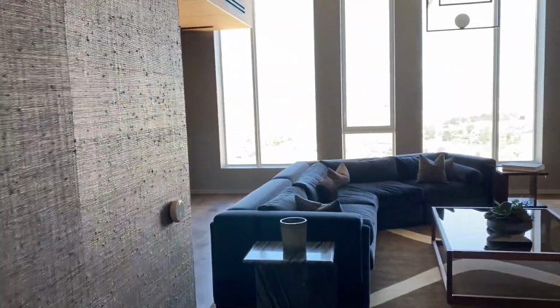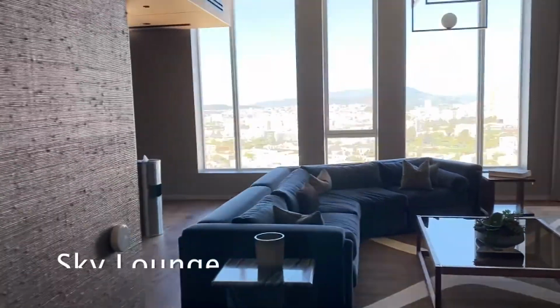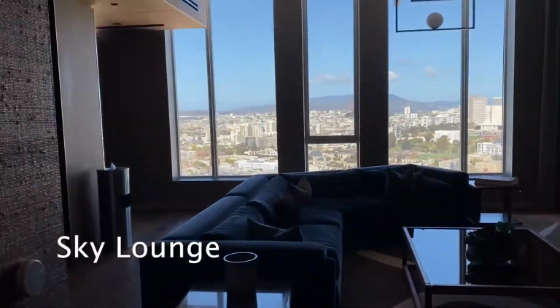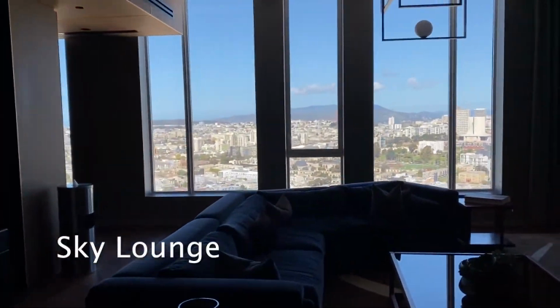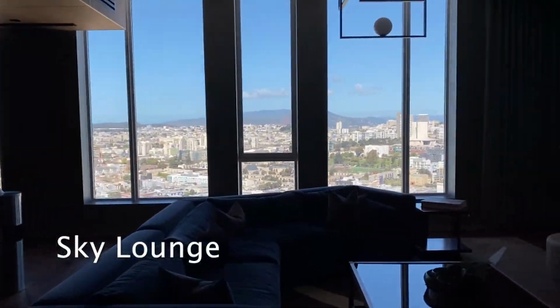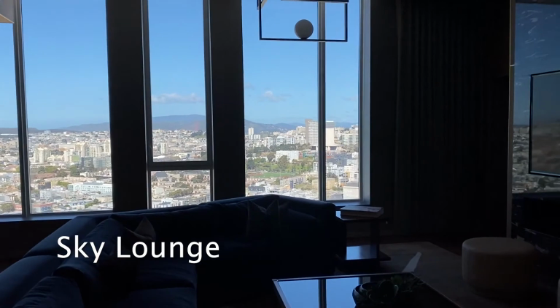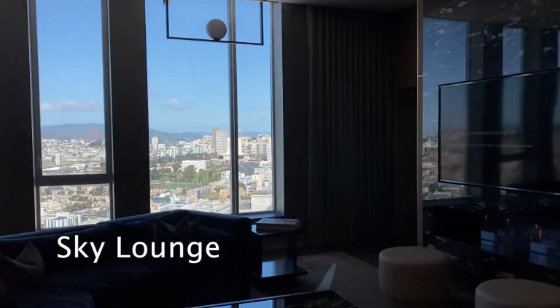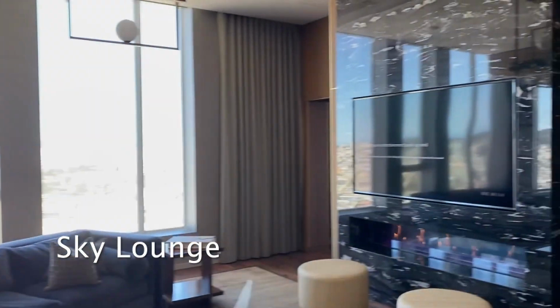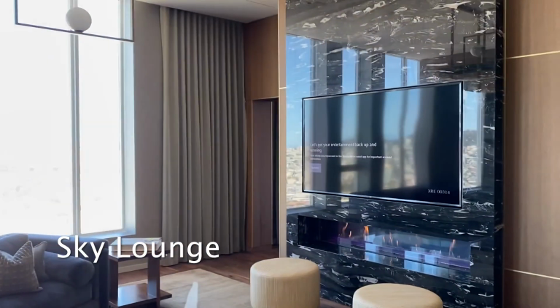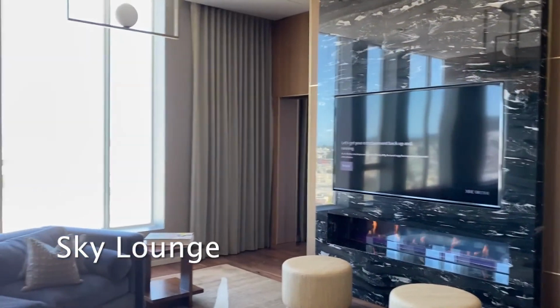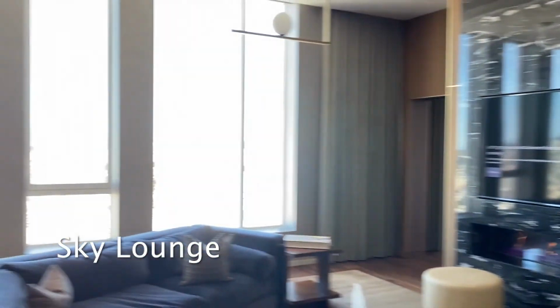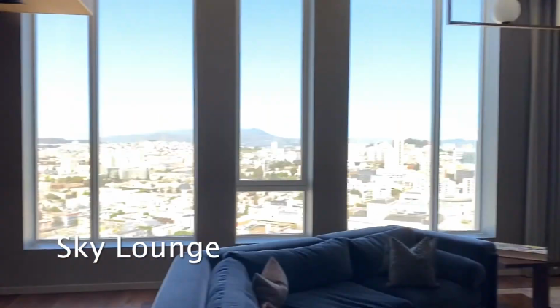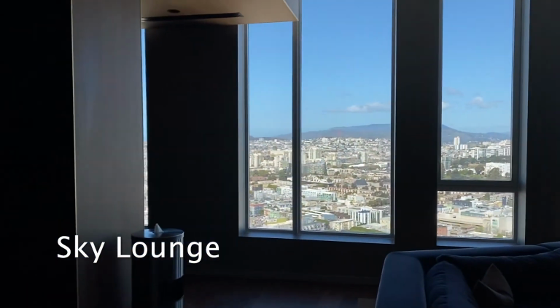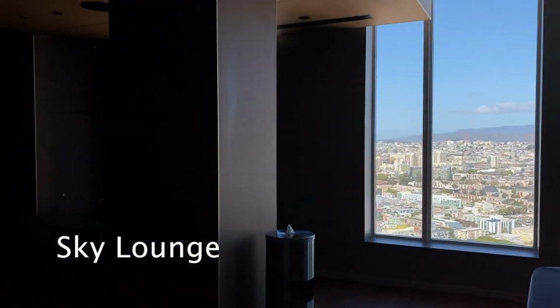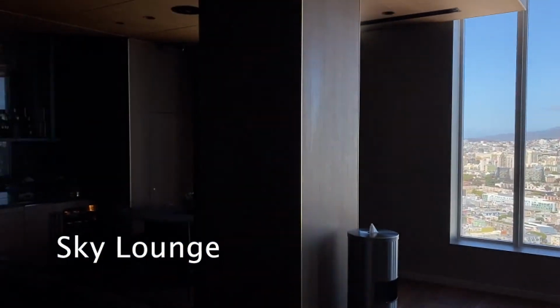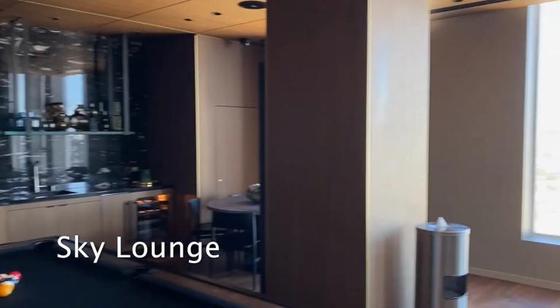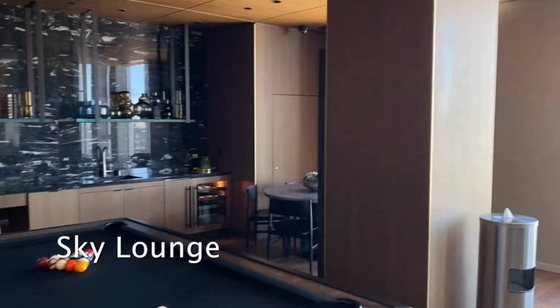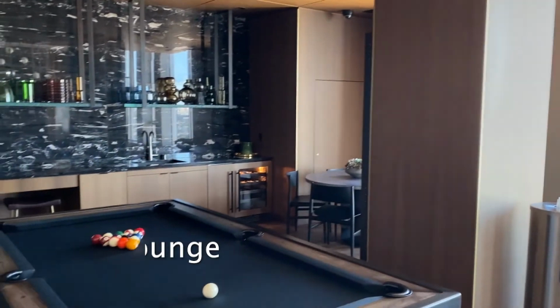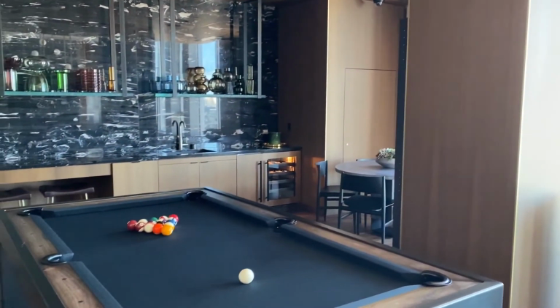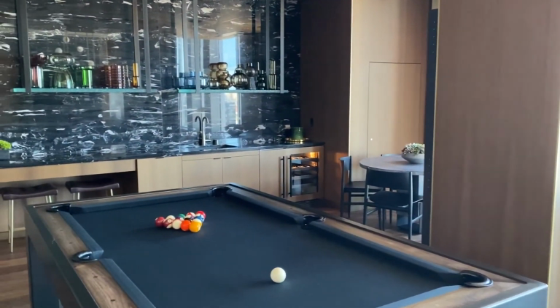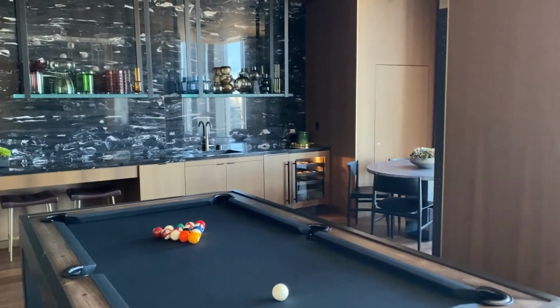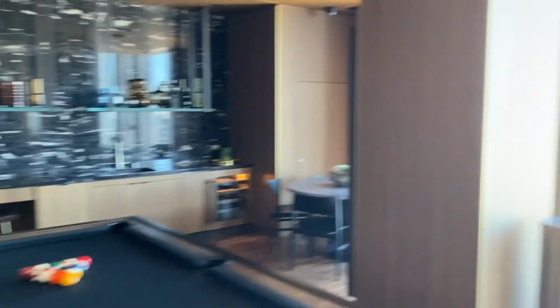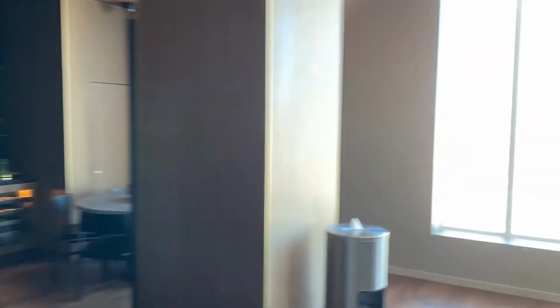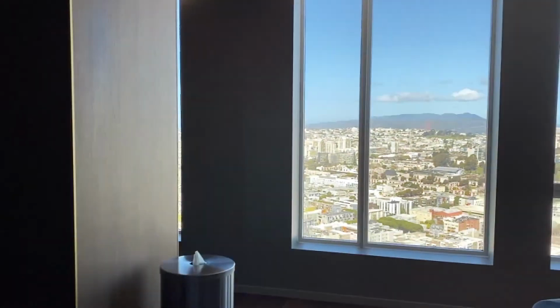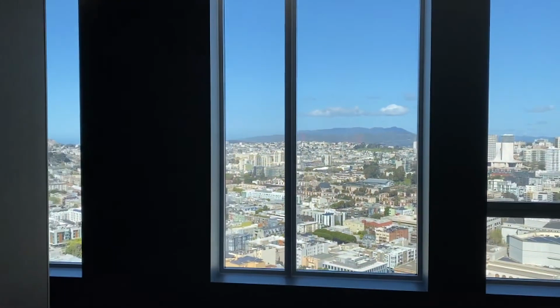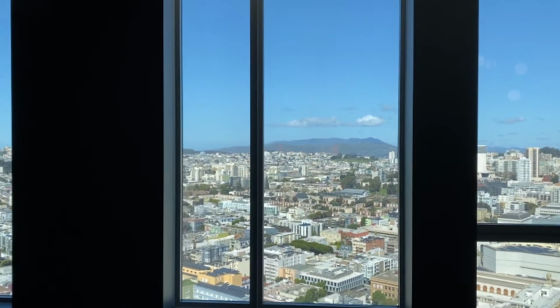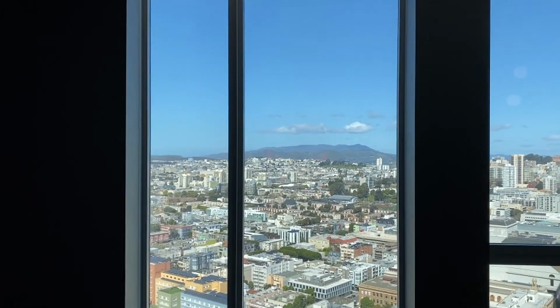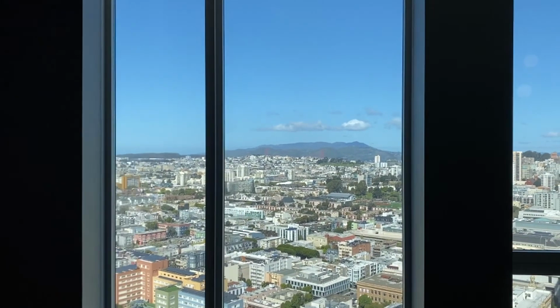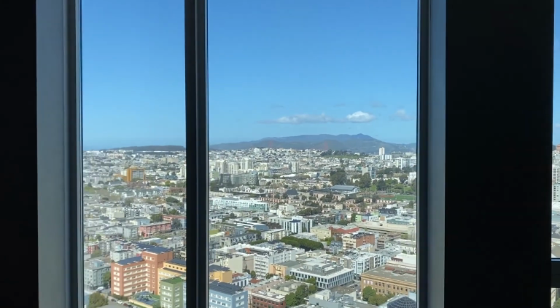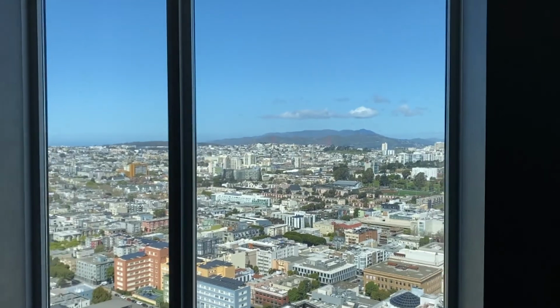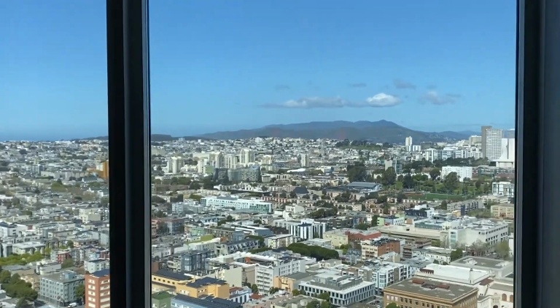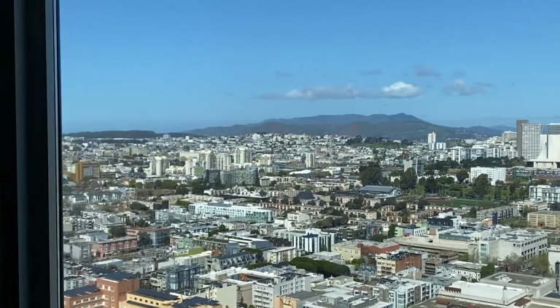We began our tour on the 40th floor in the Sky Lounge. This amenity has a lounge area with an on-demand fireplace, a pool table with a wet bar, and expansive north city views that span all the way to the Golden Gate Bridge.